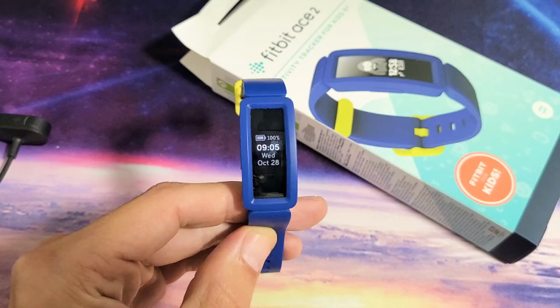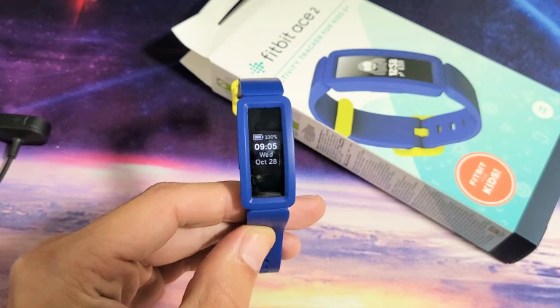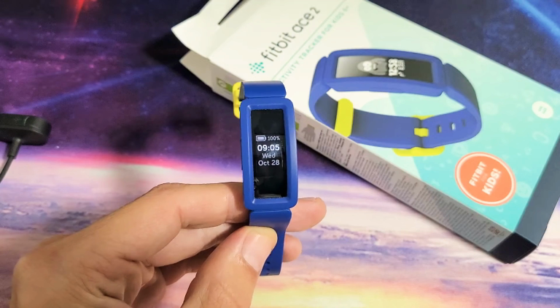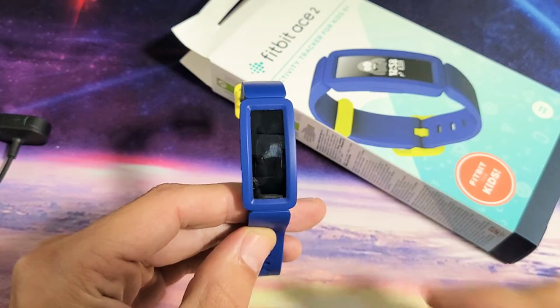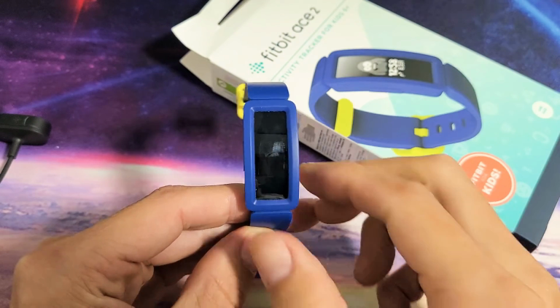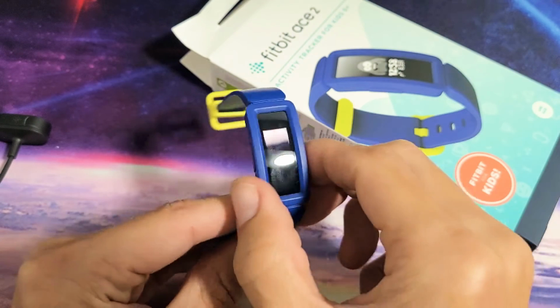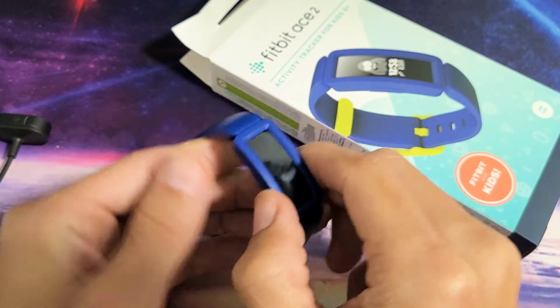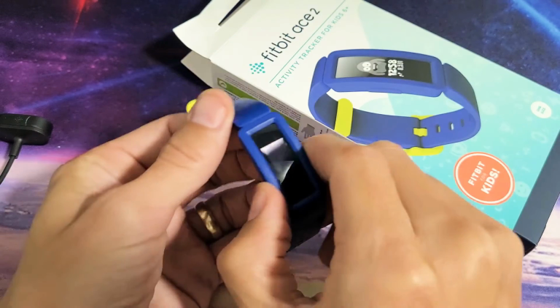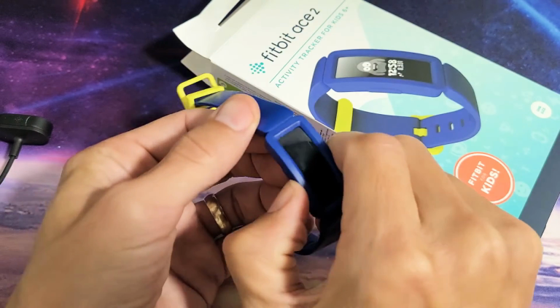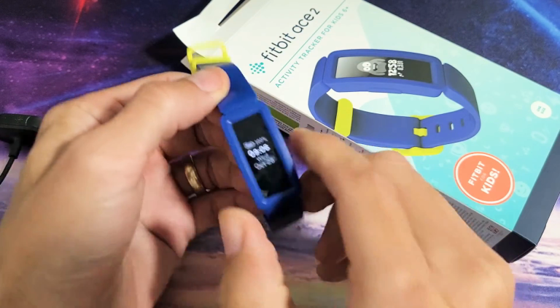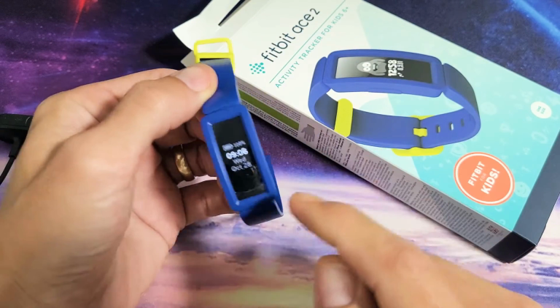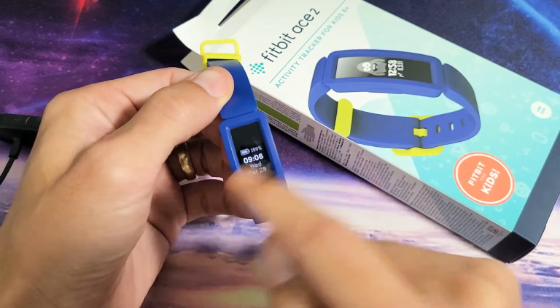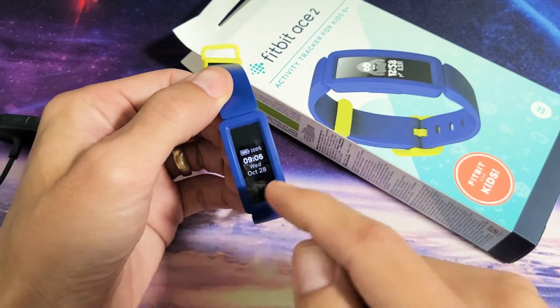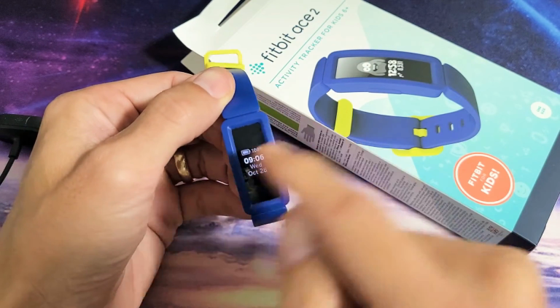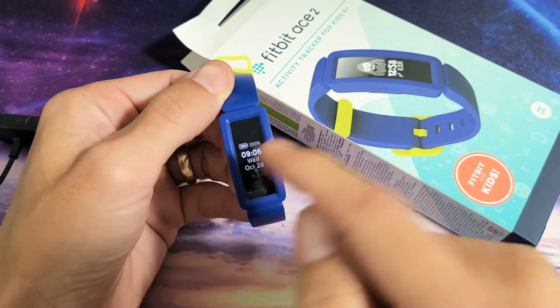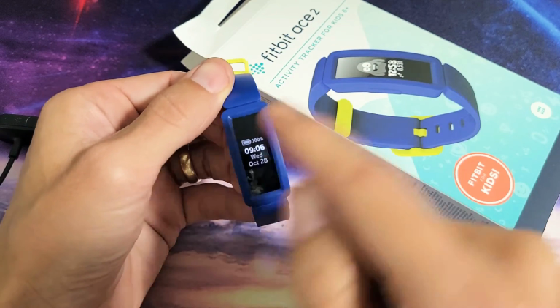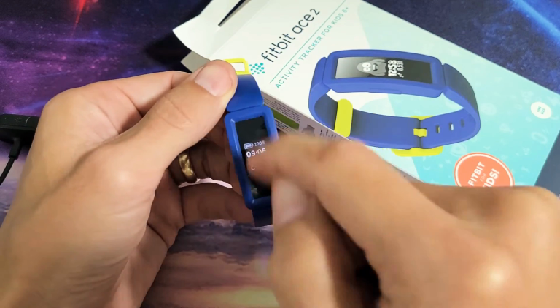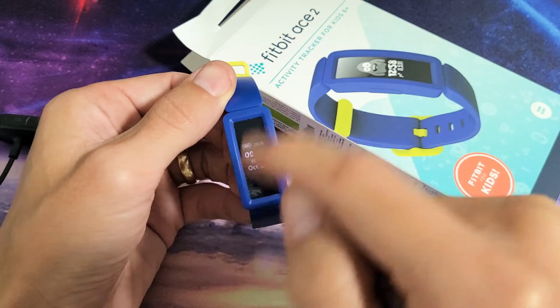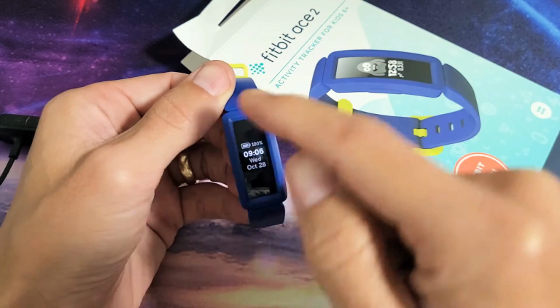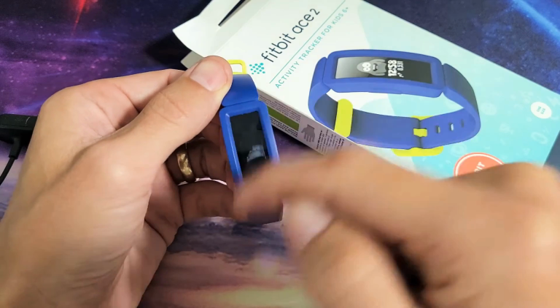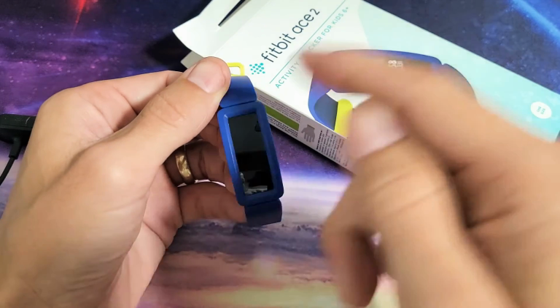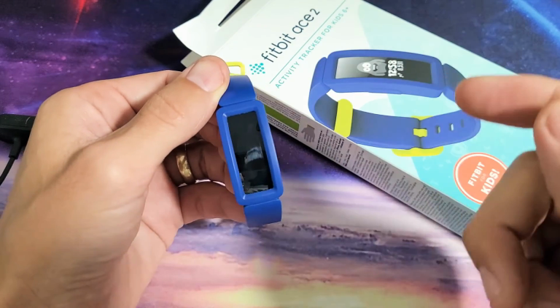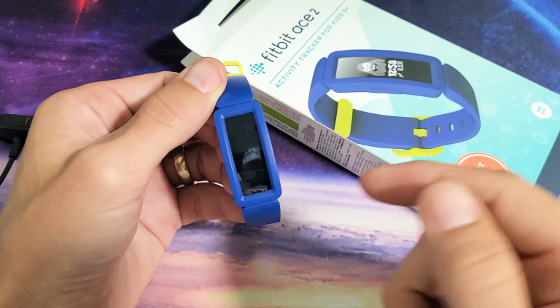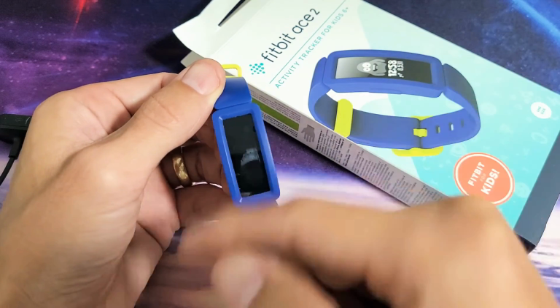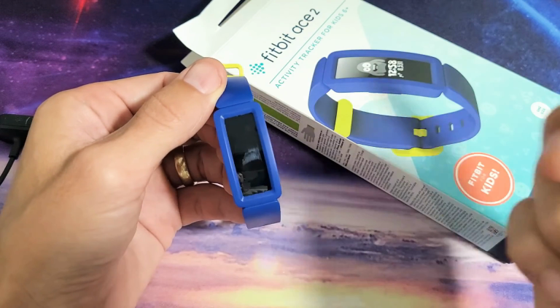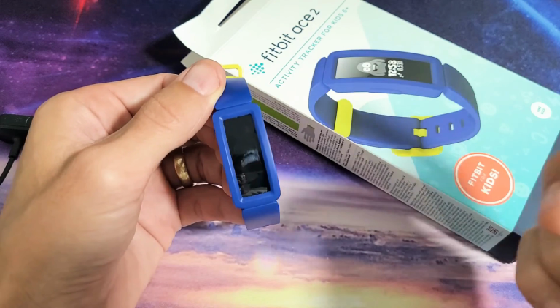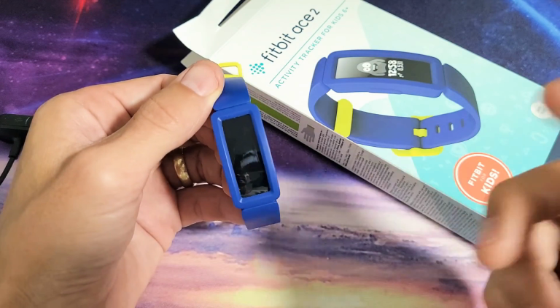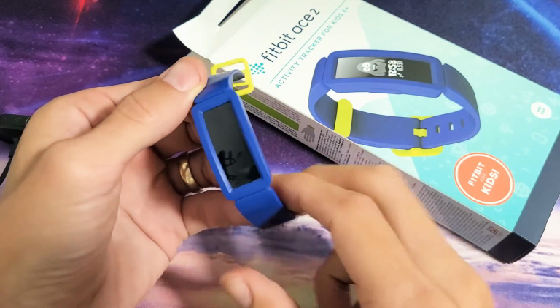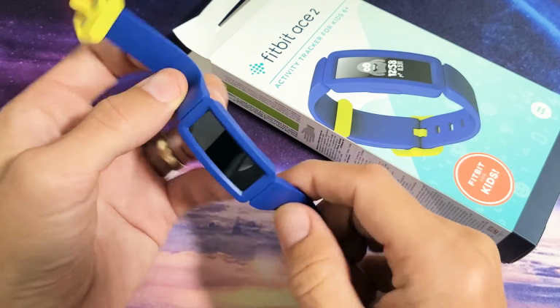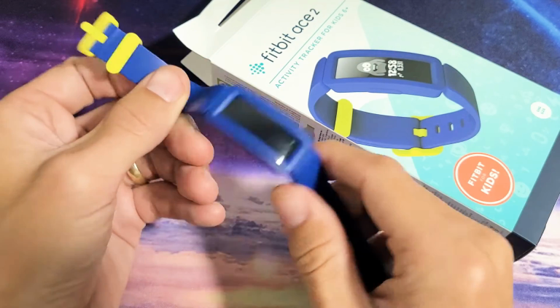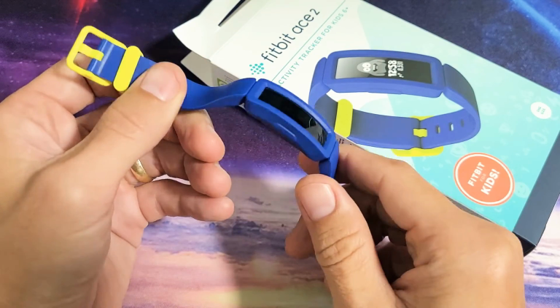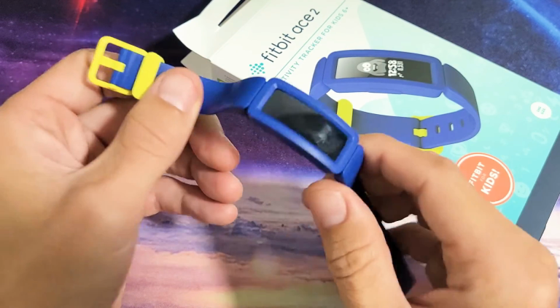If you have a Fitbit Ace 2 and you have an issue where the screen is frozen or unresponsive — you can't swipe, you can't do nothing, you can't restart or anything — it's very simple to fix.